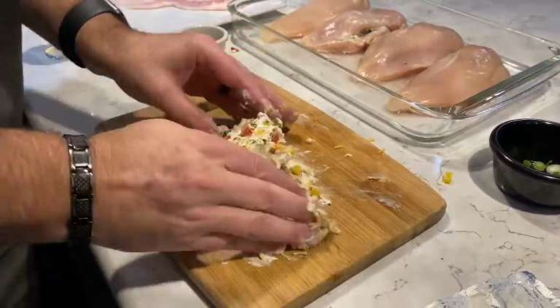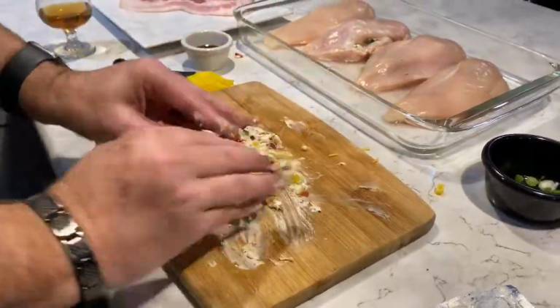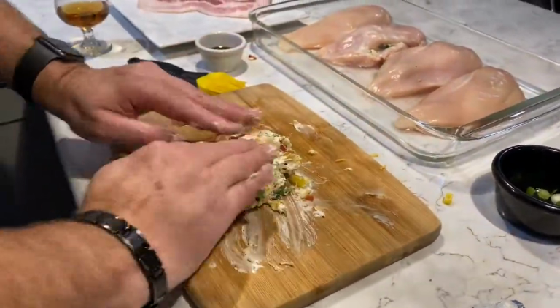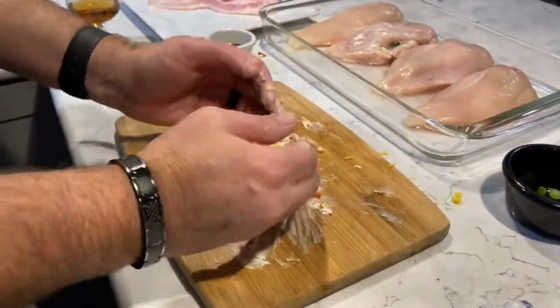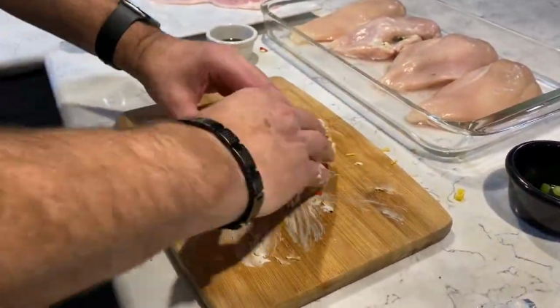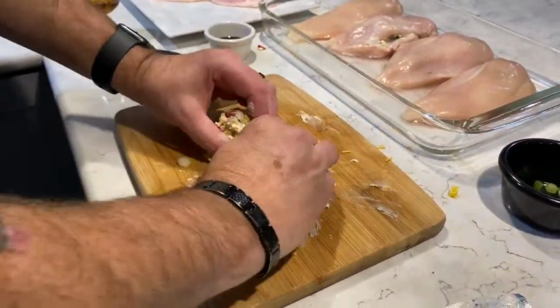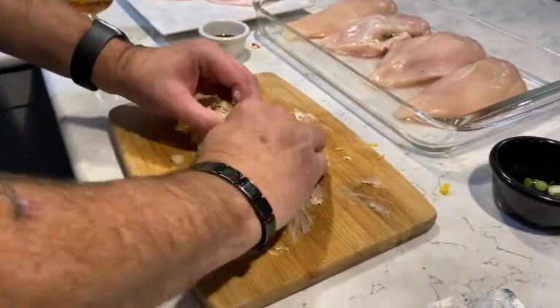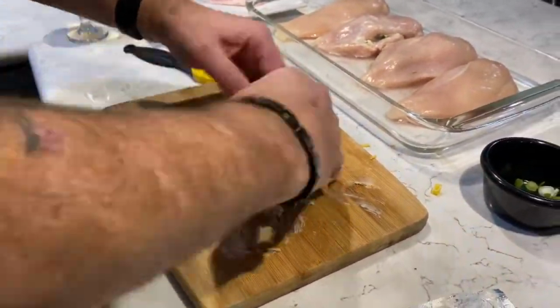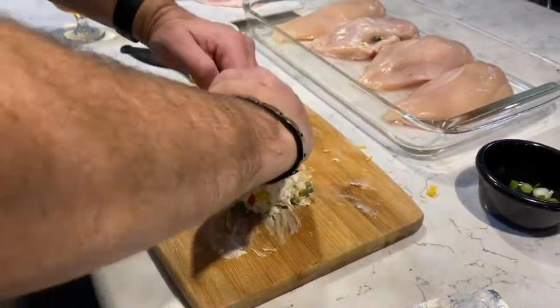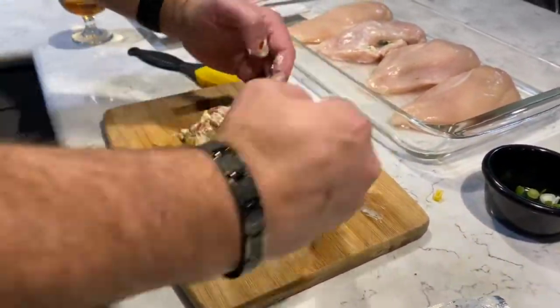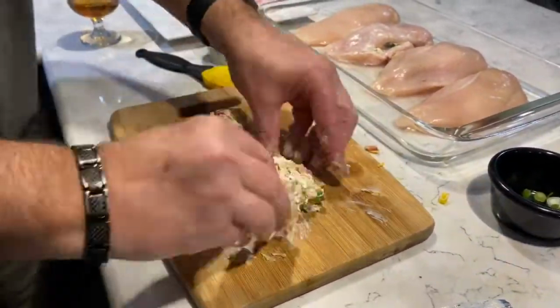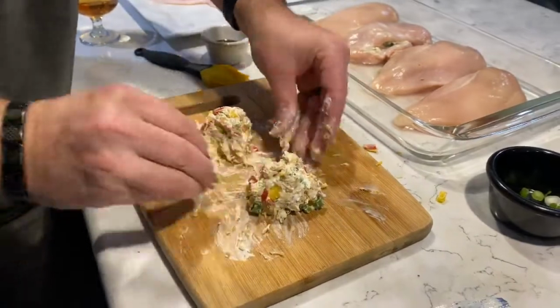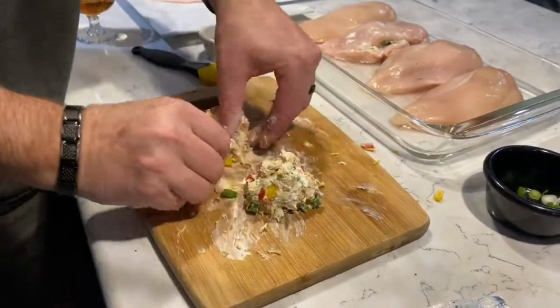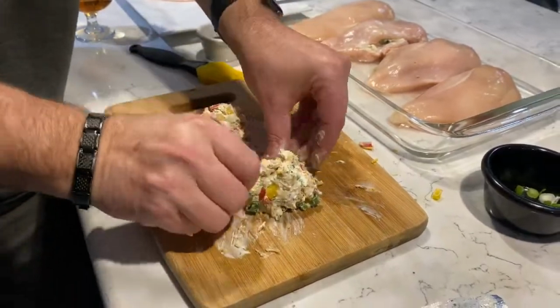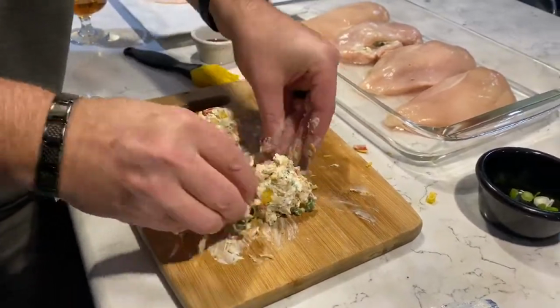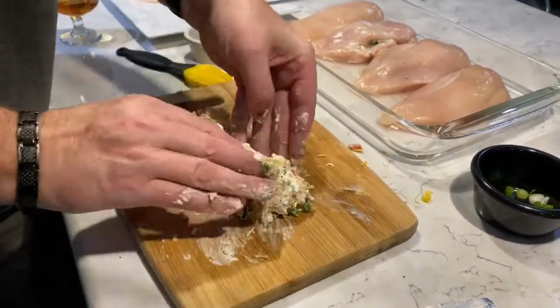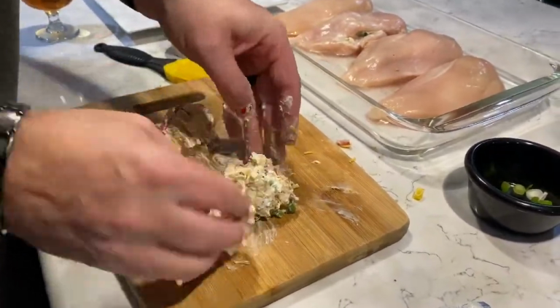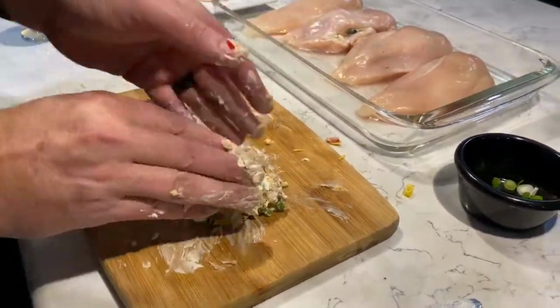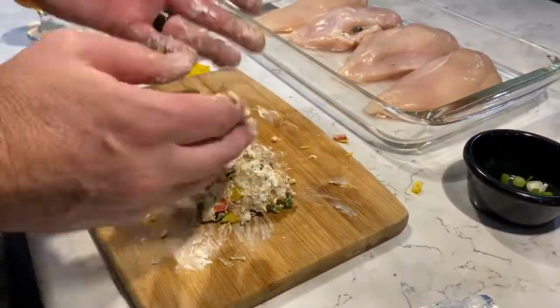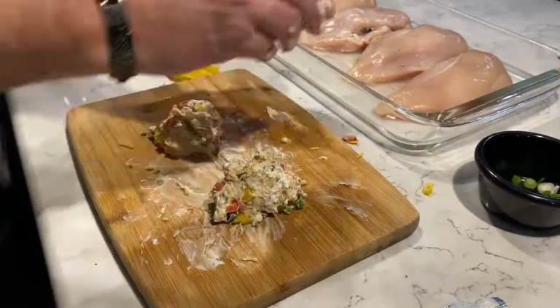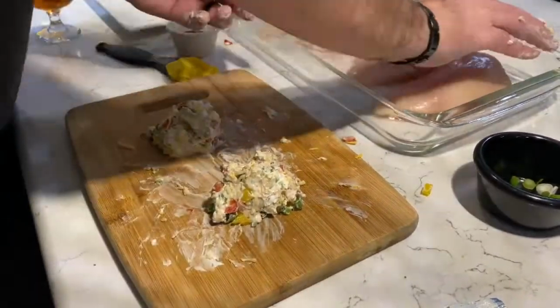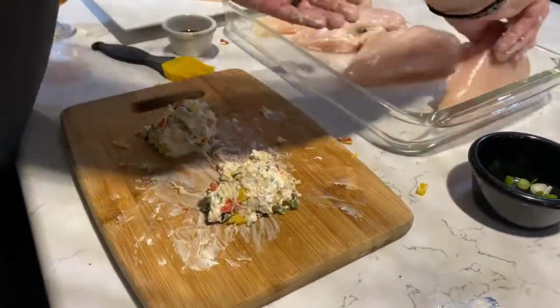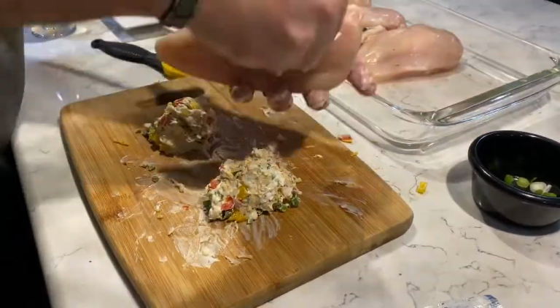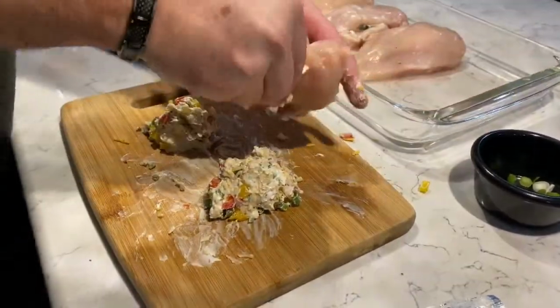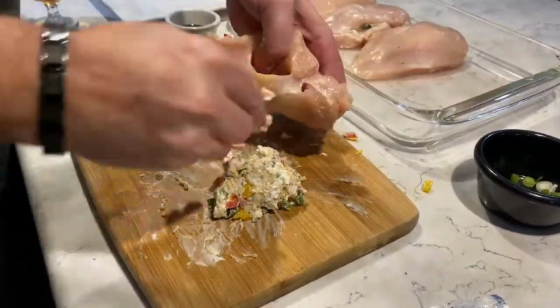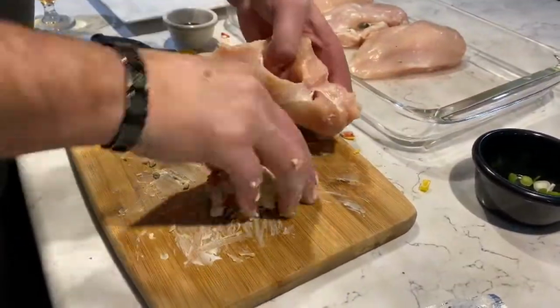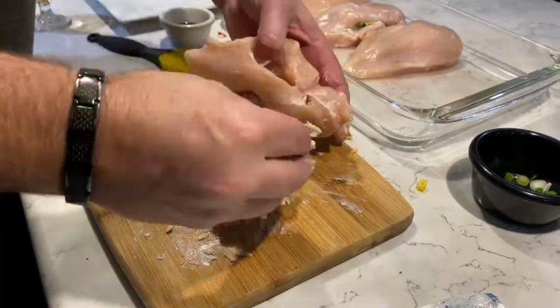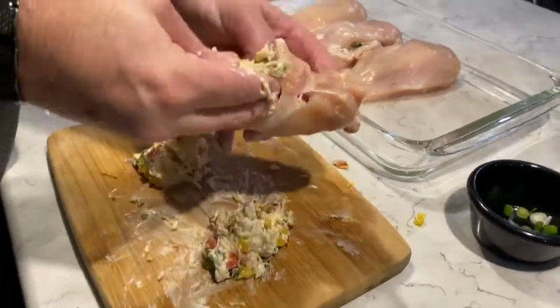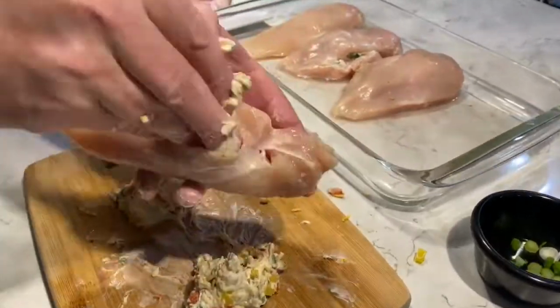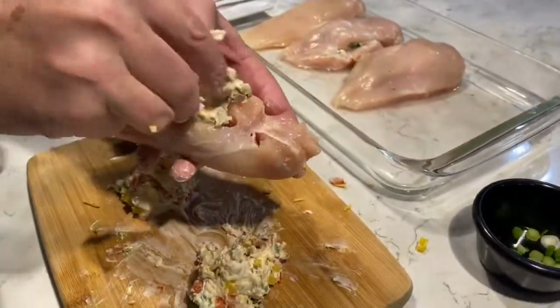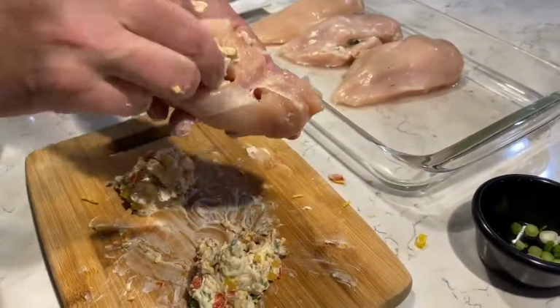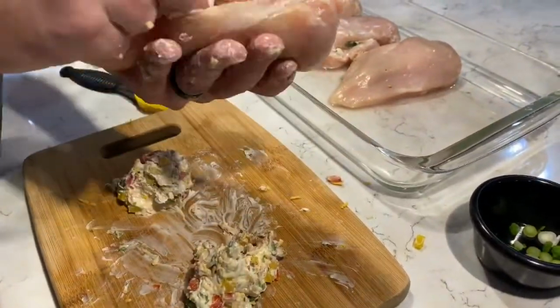This time we divided our mixture into two piles as we're using two chicken breasts. Finally, stuff the chicken breasts with your new mixture.